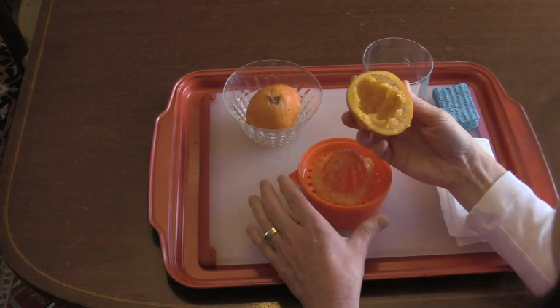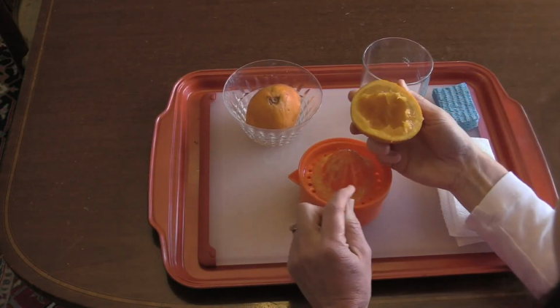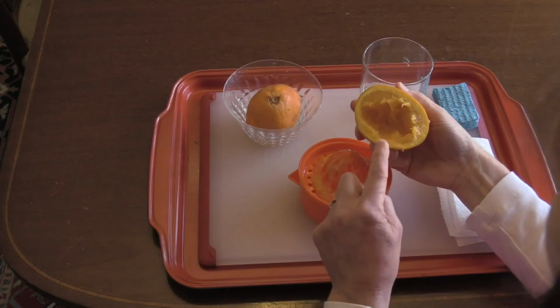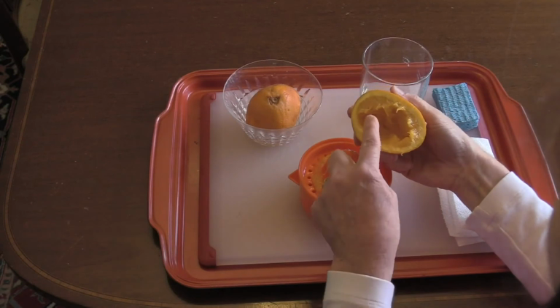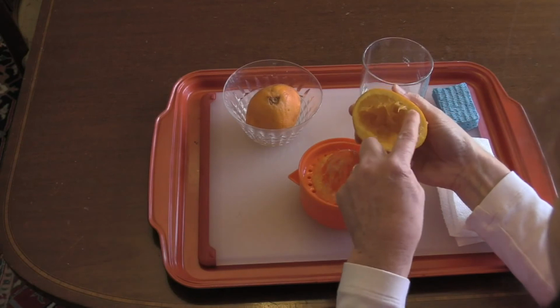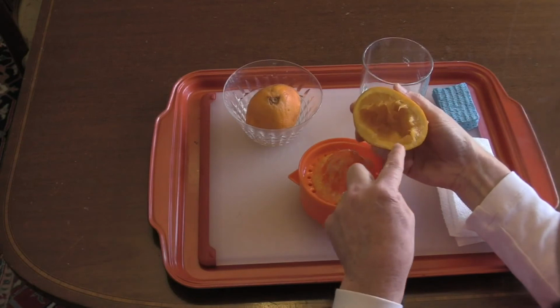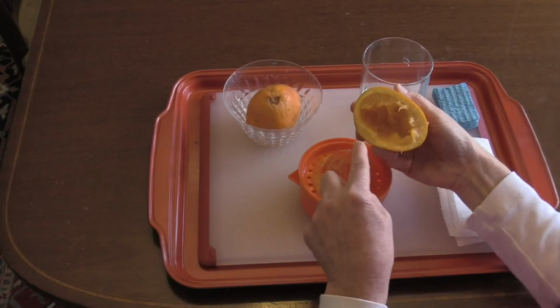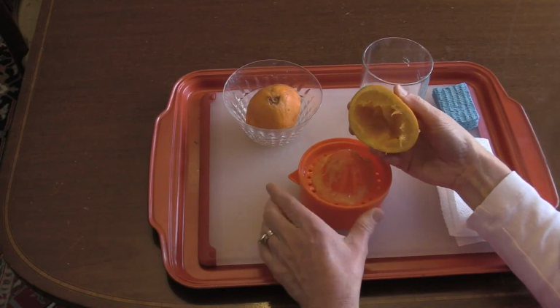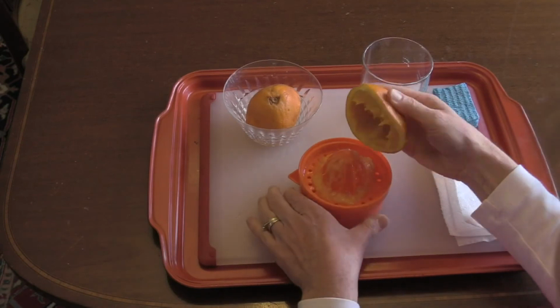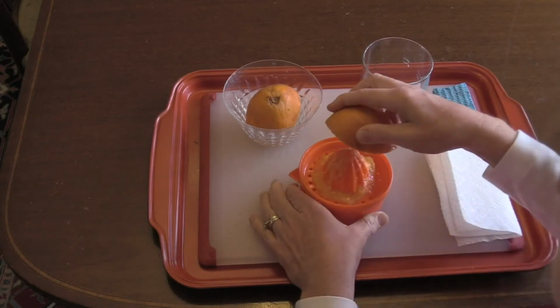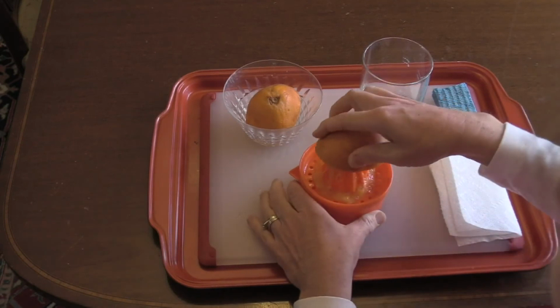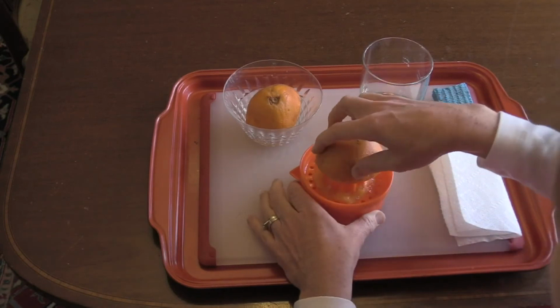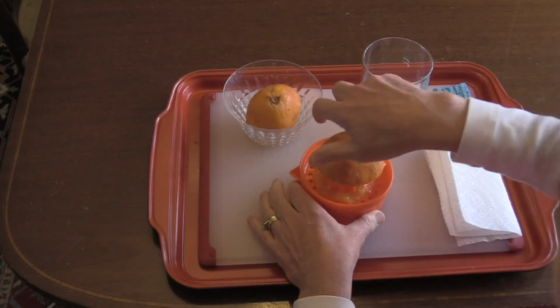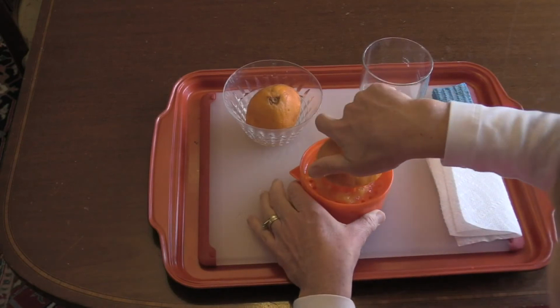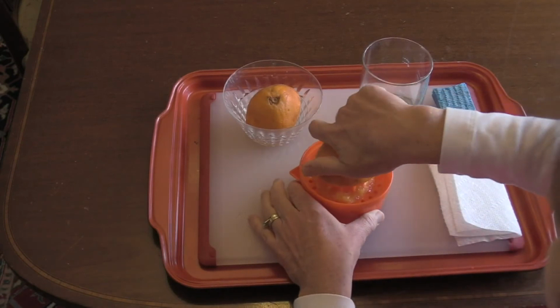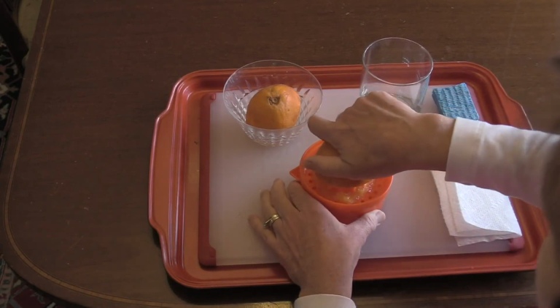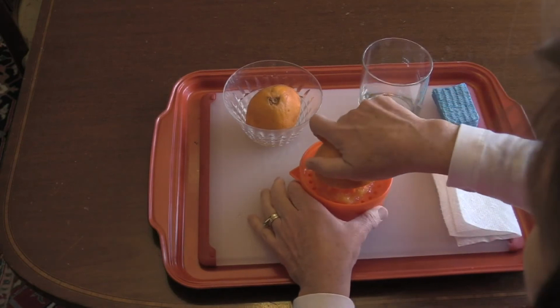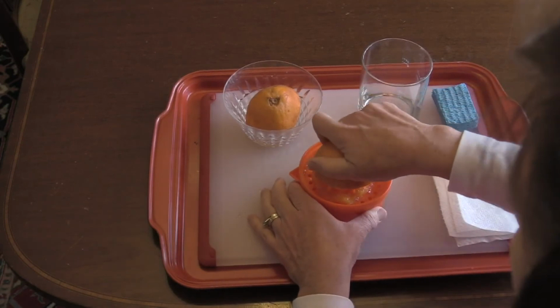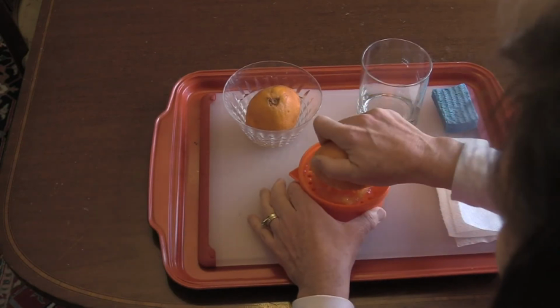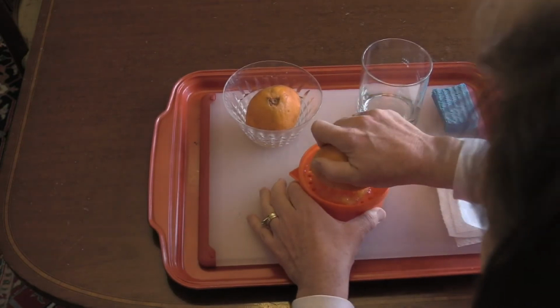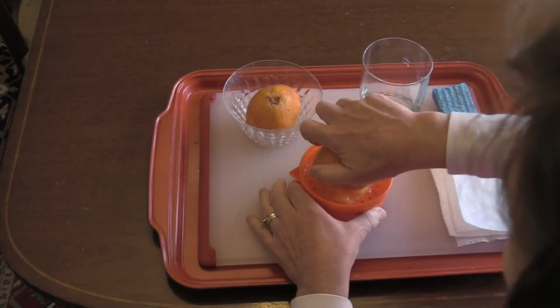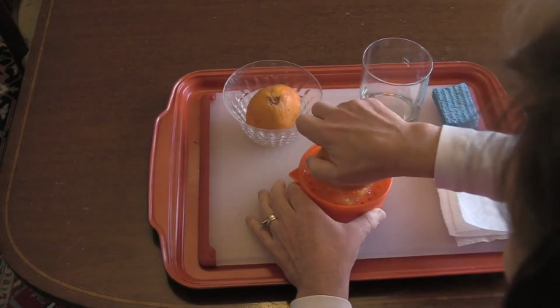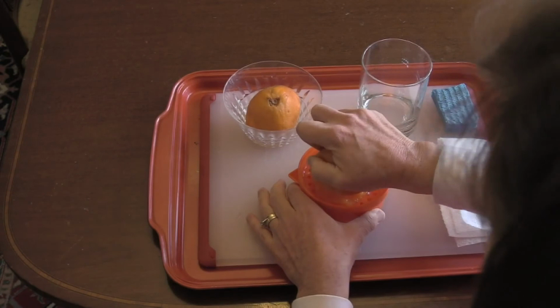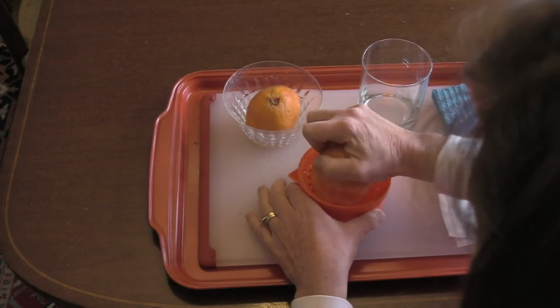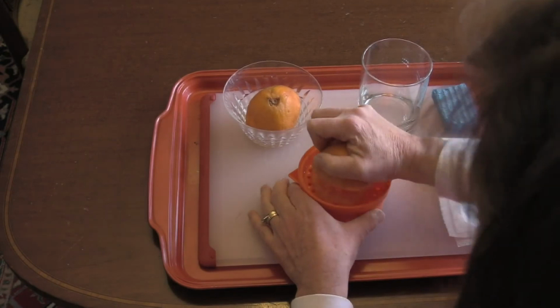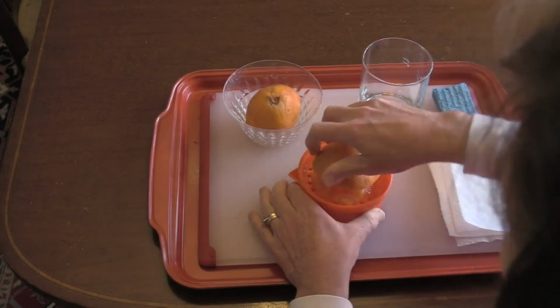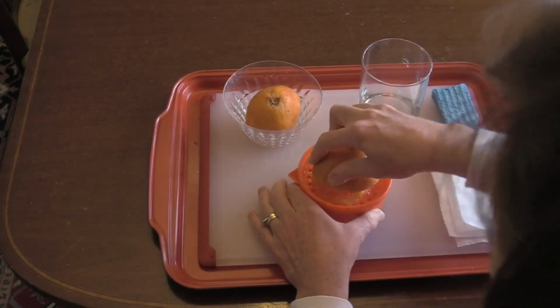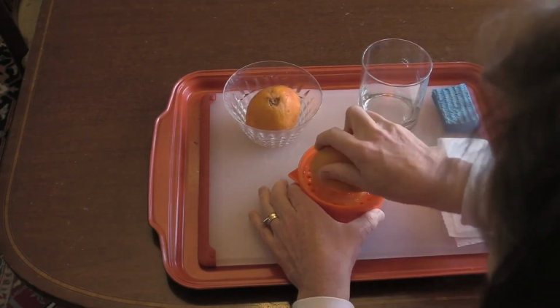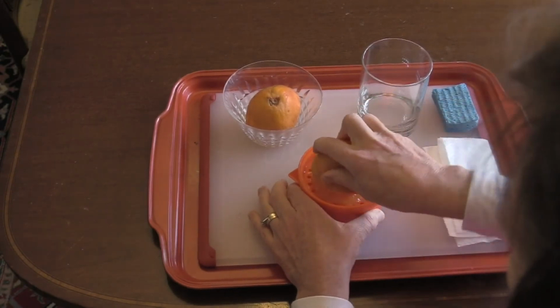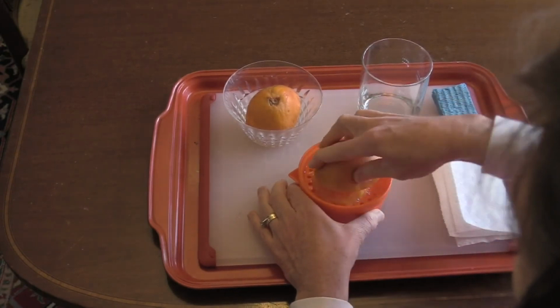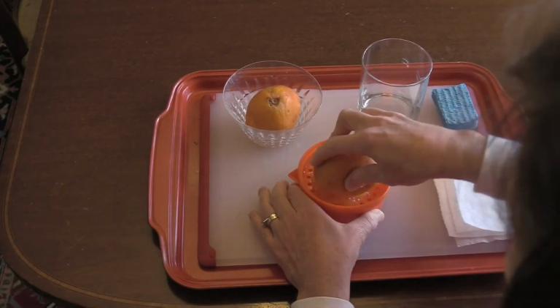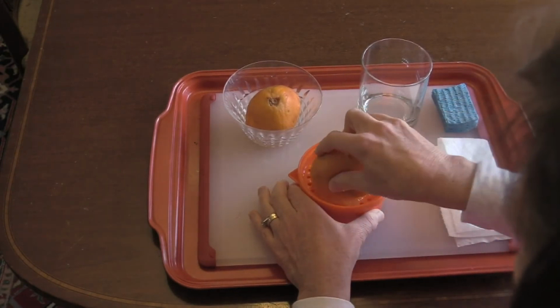Looks like there's some more. Press down, squeeze, turn.